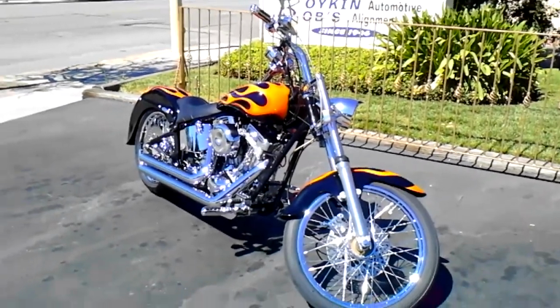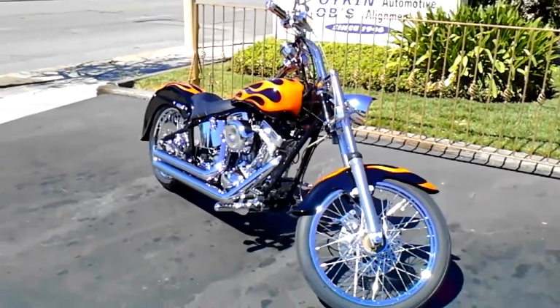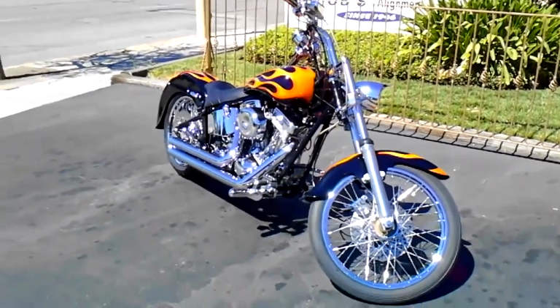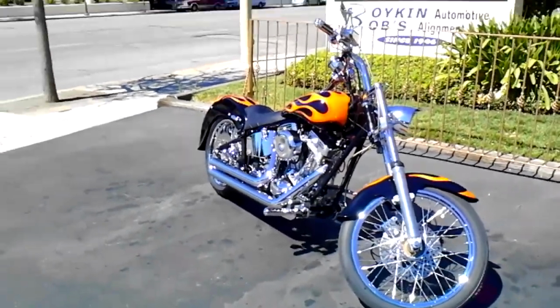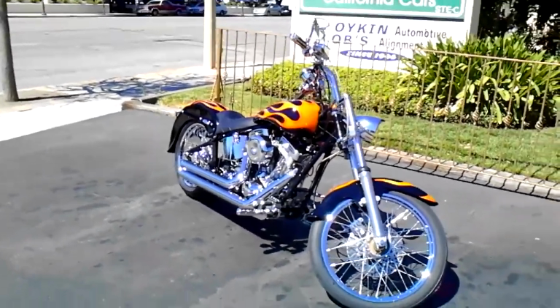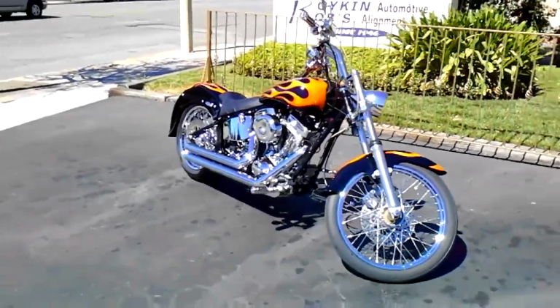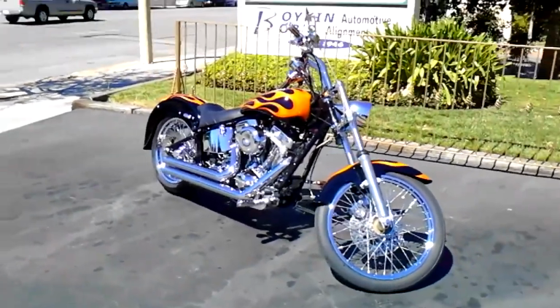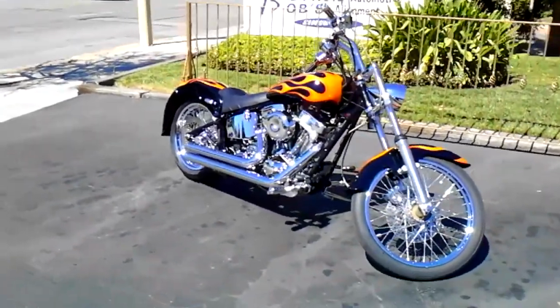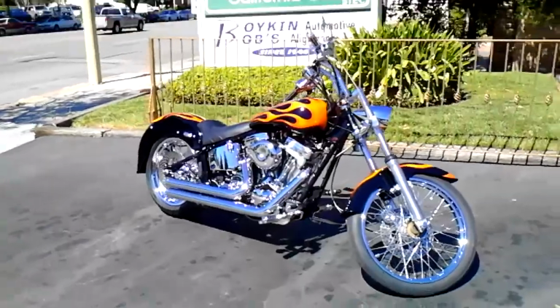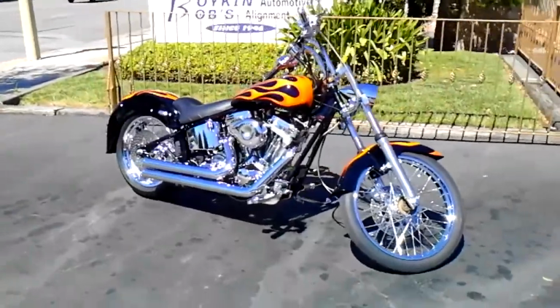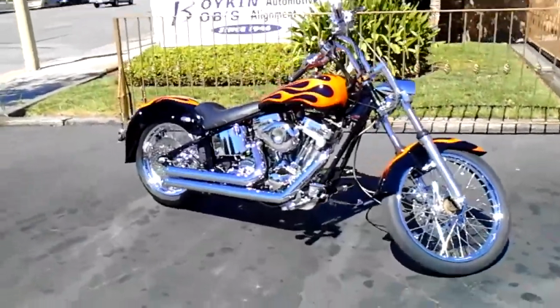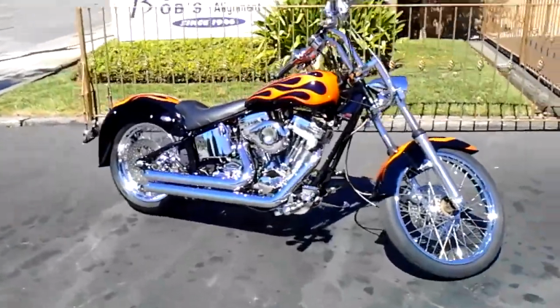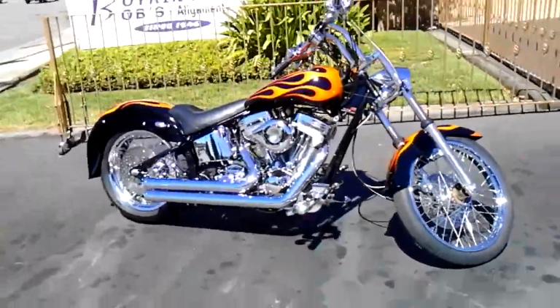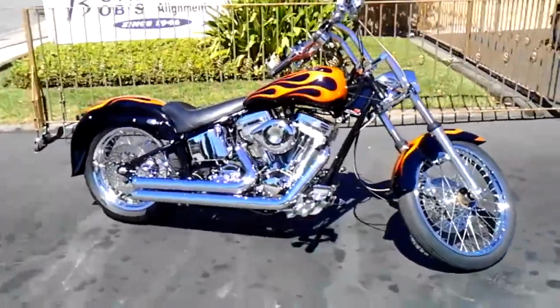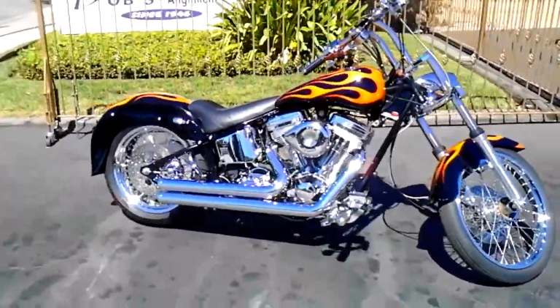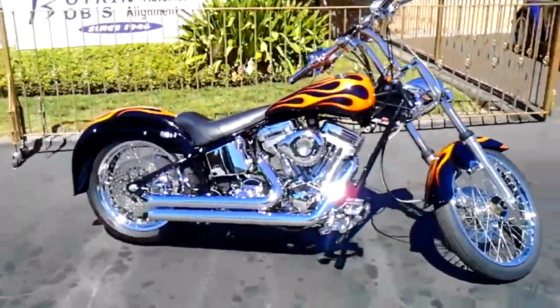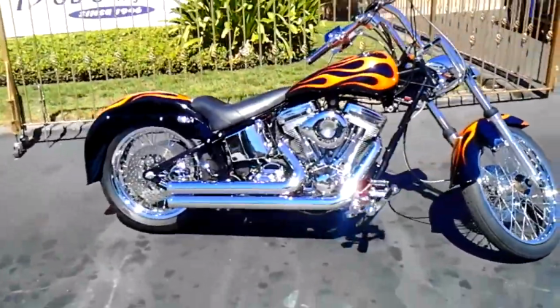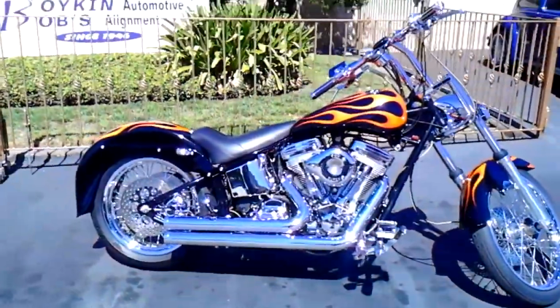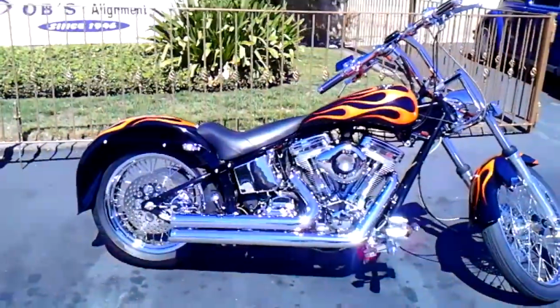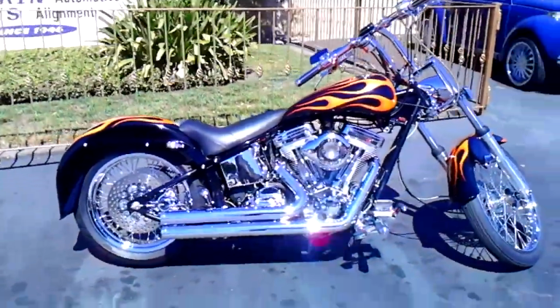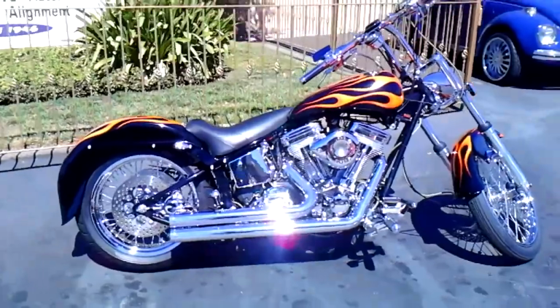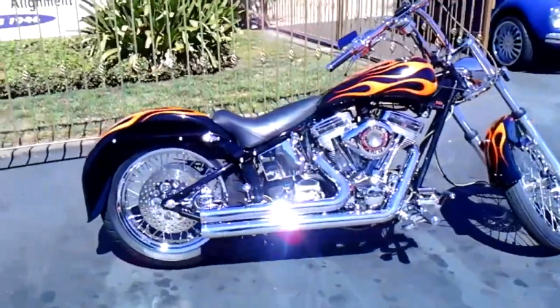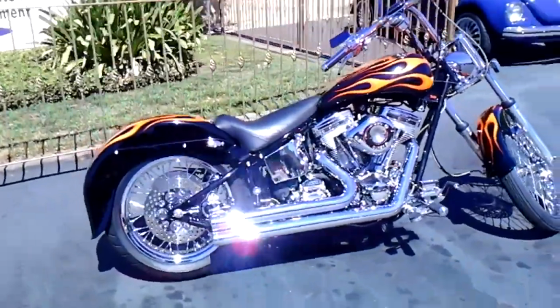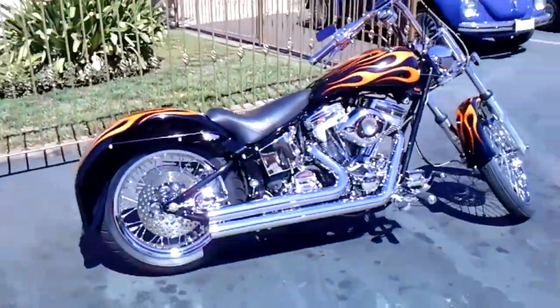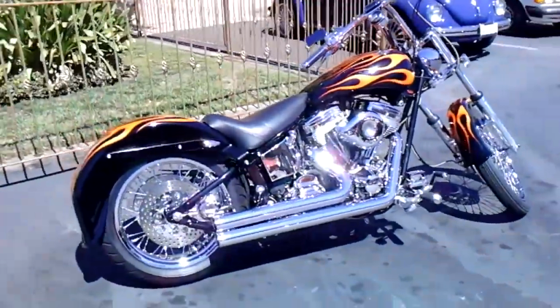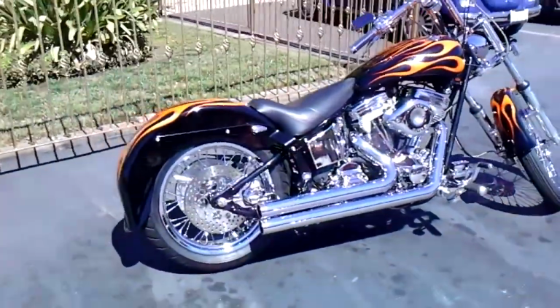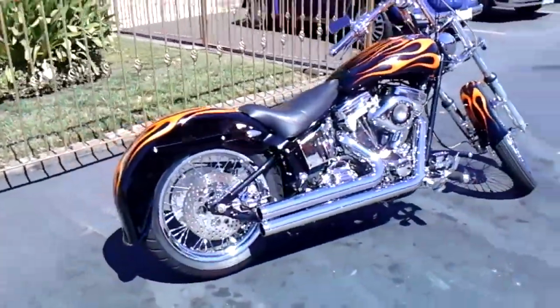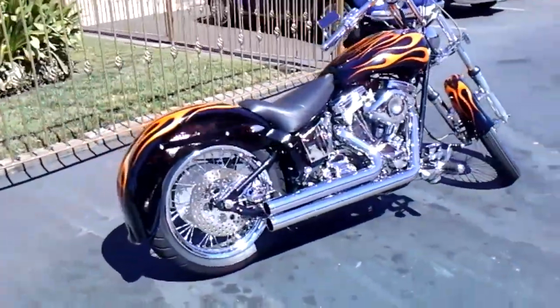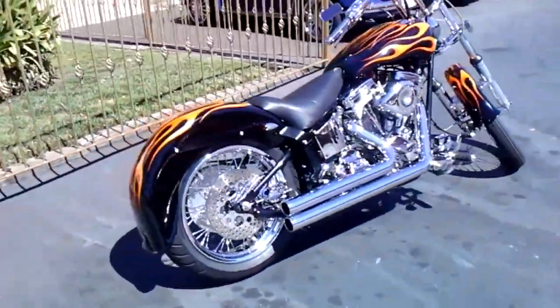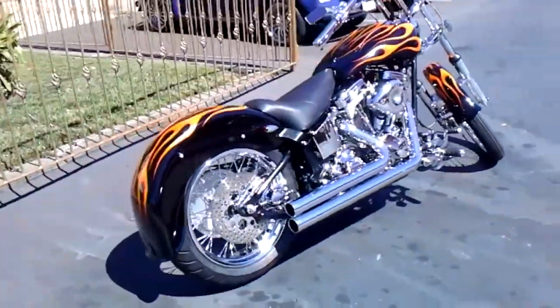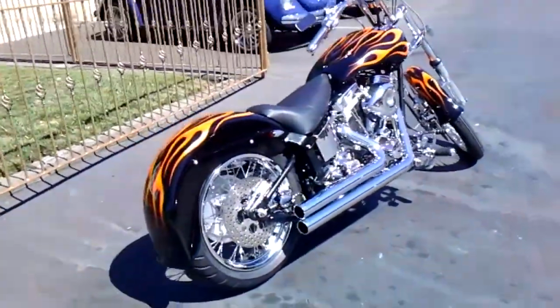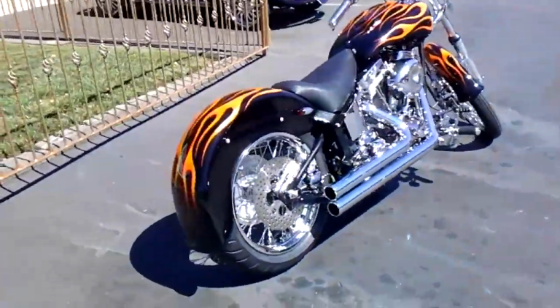Hey there. 2003 Chopper. Pretty nice bike. Registered as a special construction because it's got a different frame, but it's all pink slipped and ready to go.